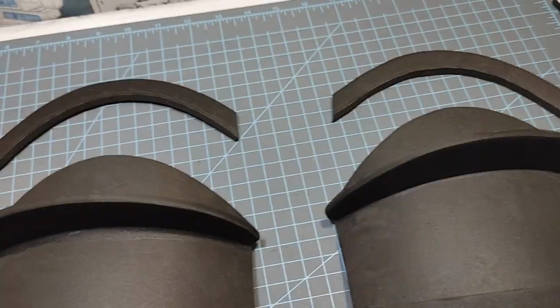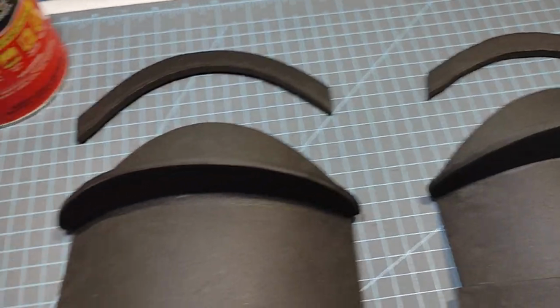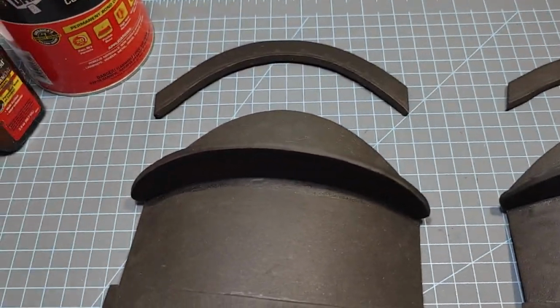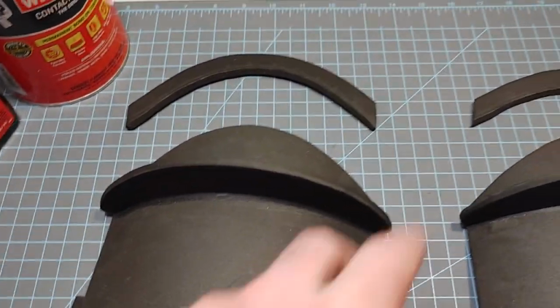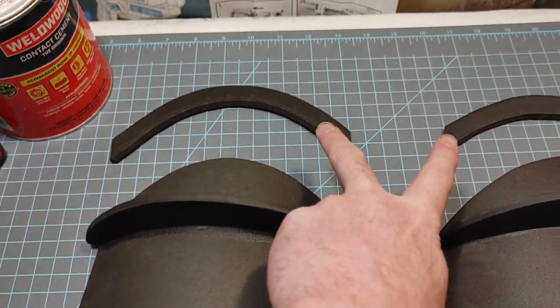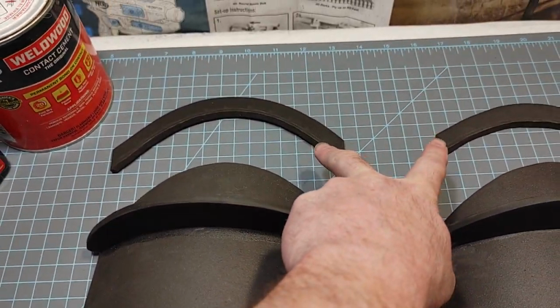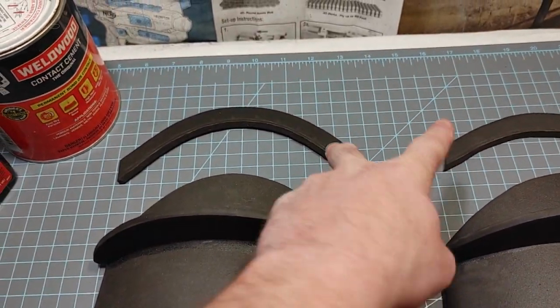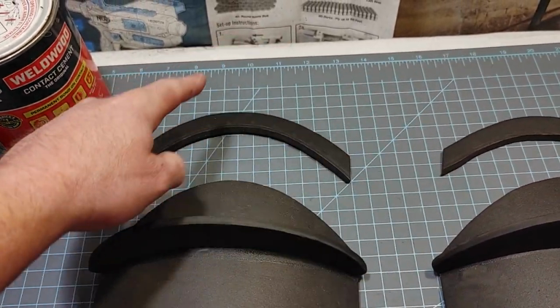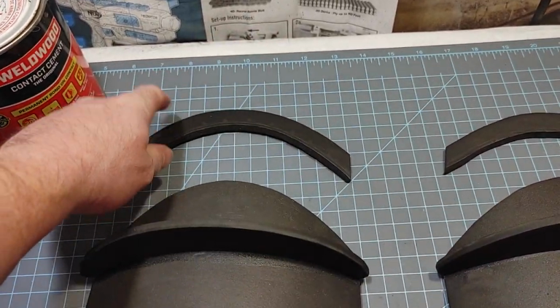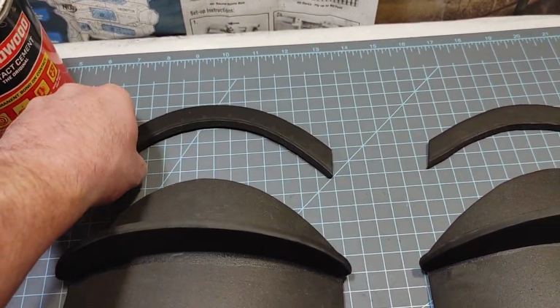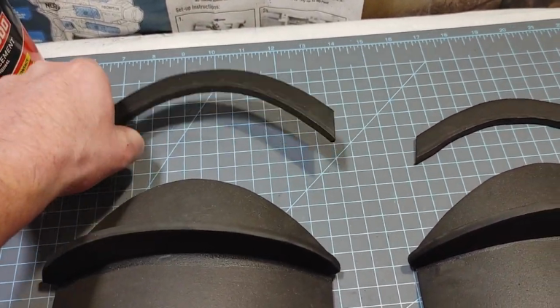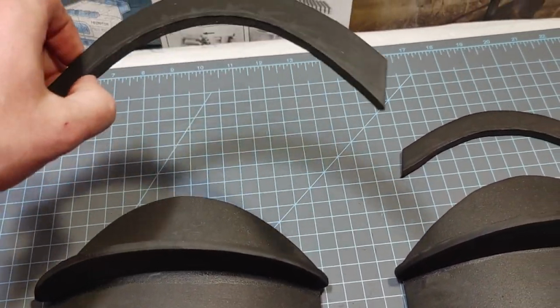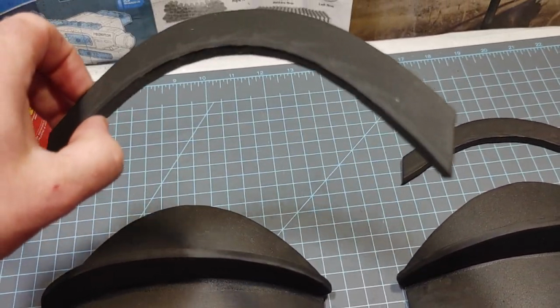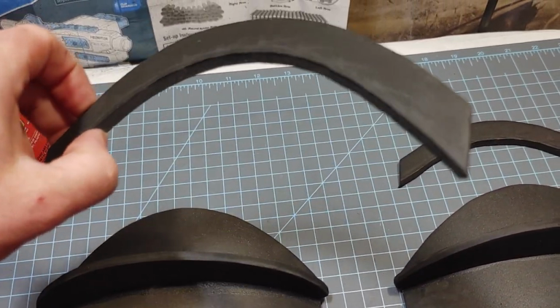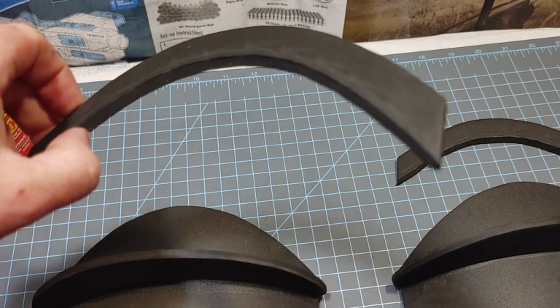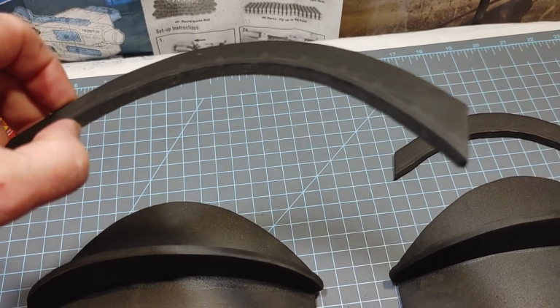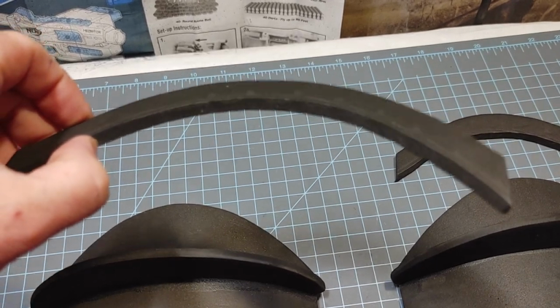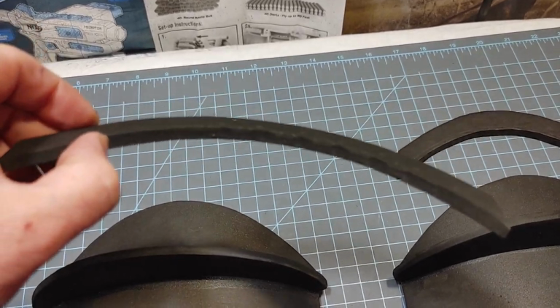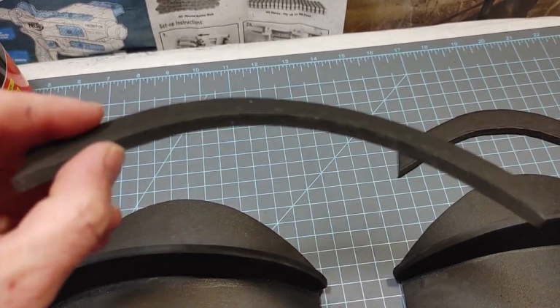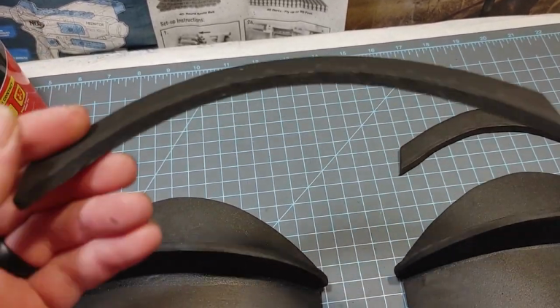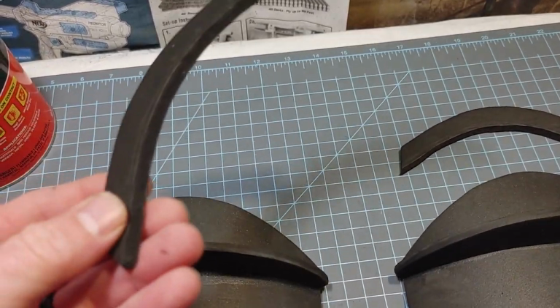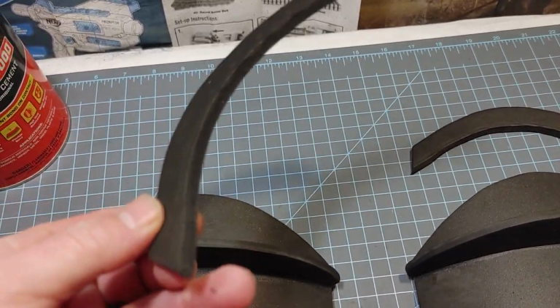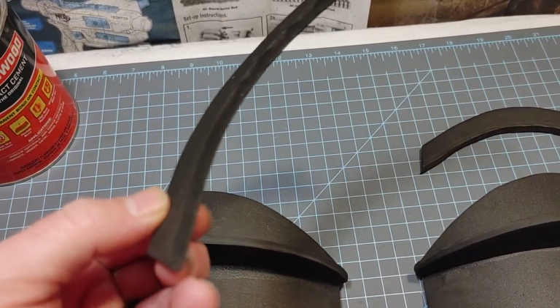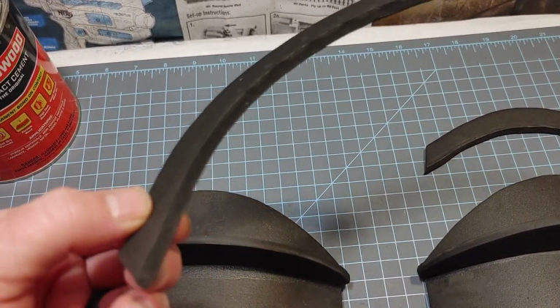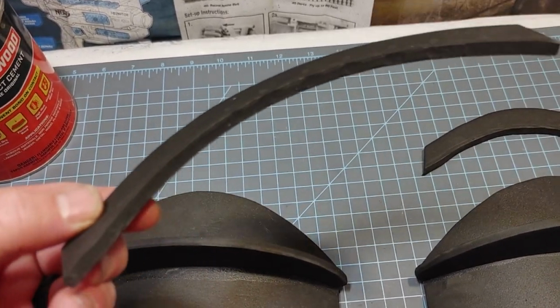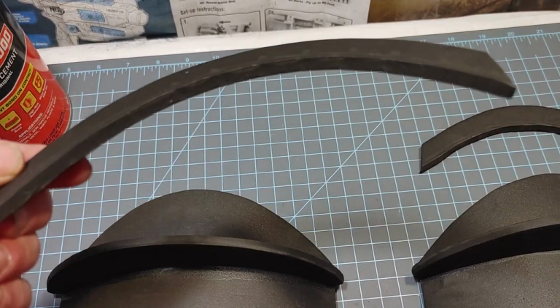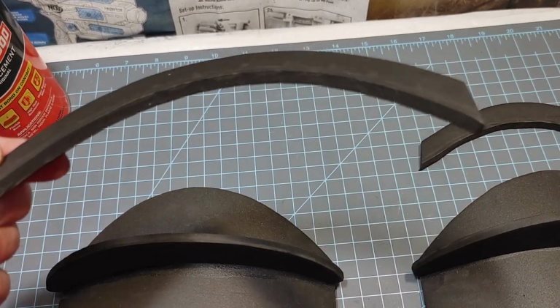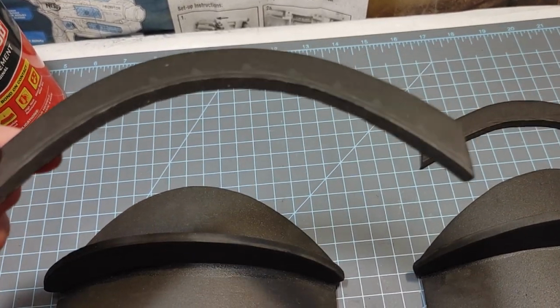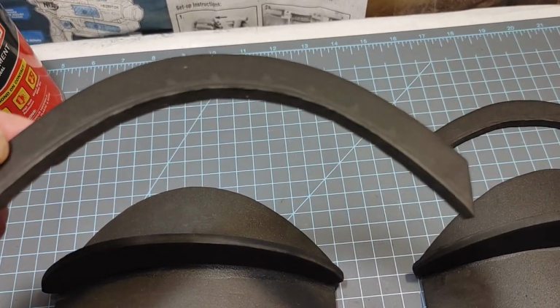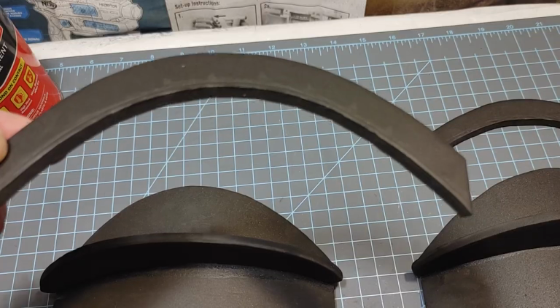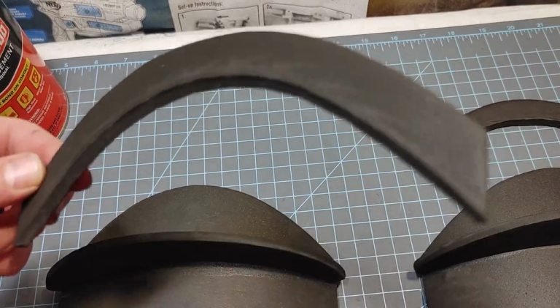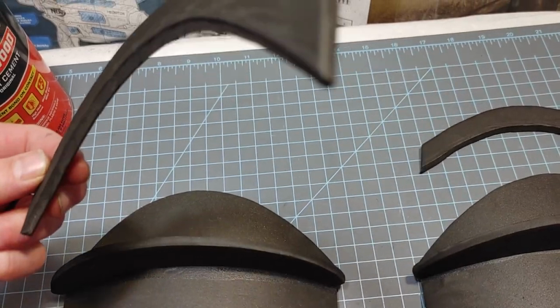Here I have the number four piece. It's also cut out of six millimeter EVA foam, and you'll notice there's an outward angle cut that is marked. You're going to need that in order for this to line up correctly.